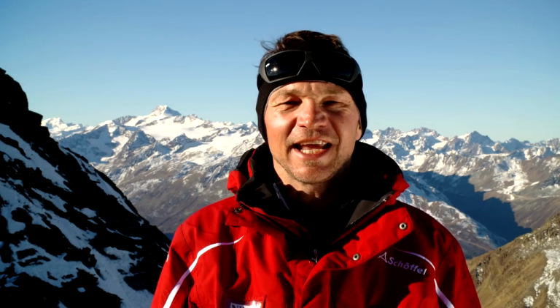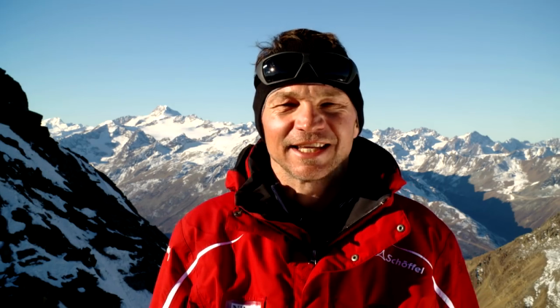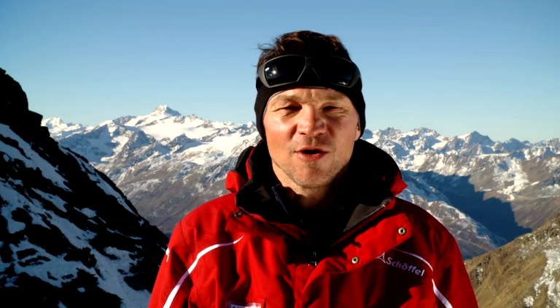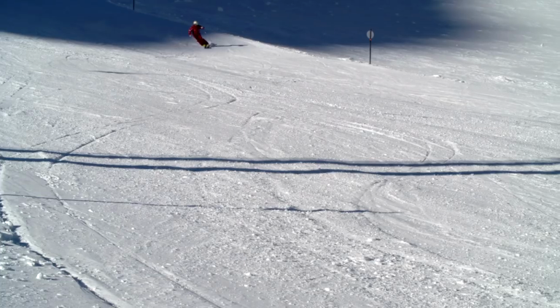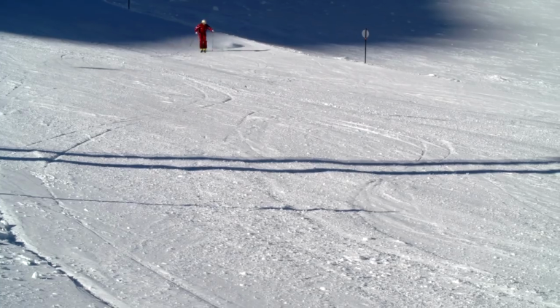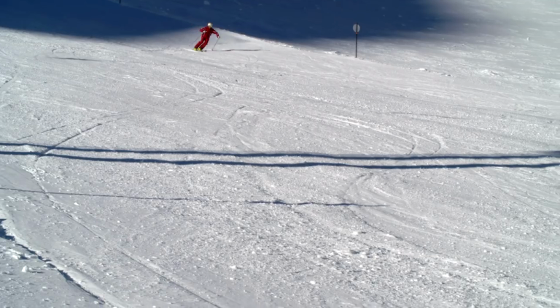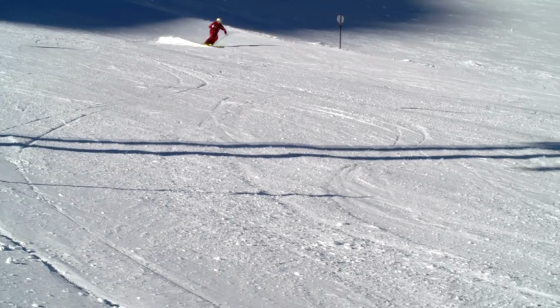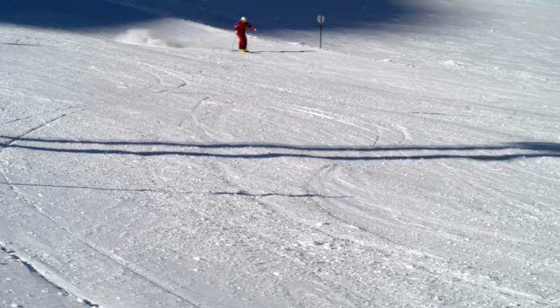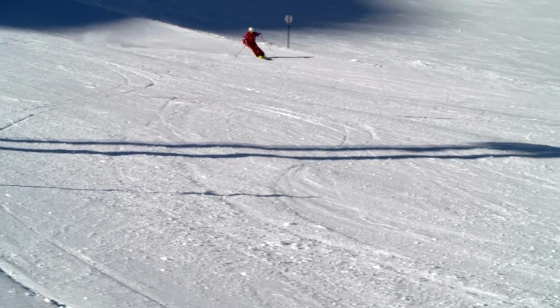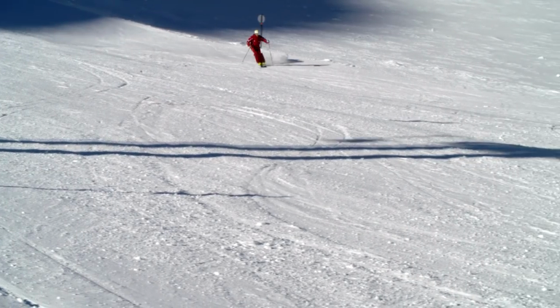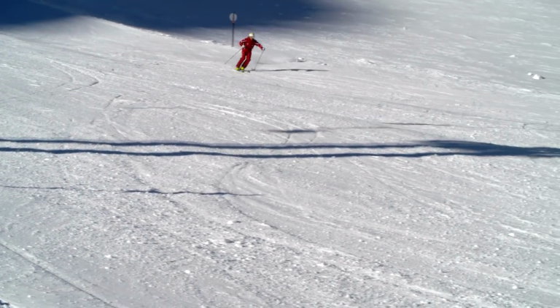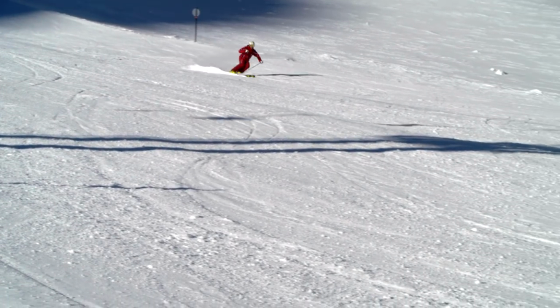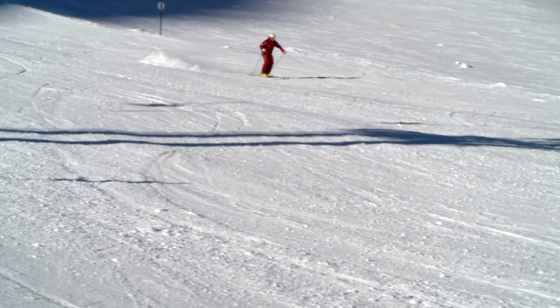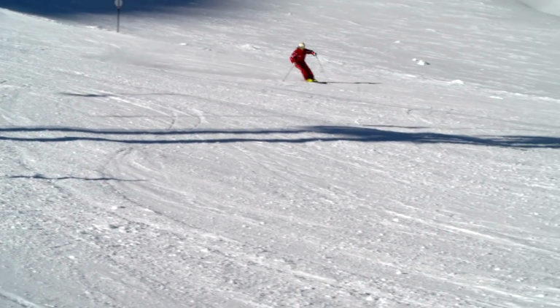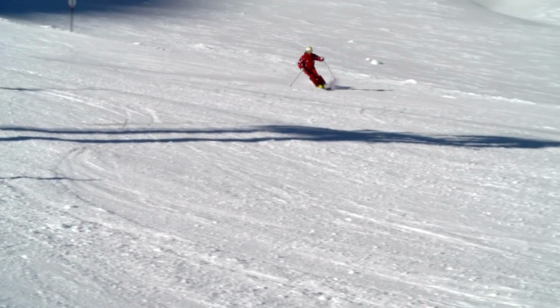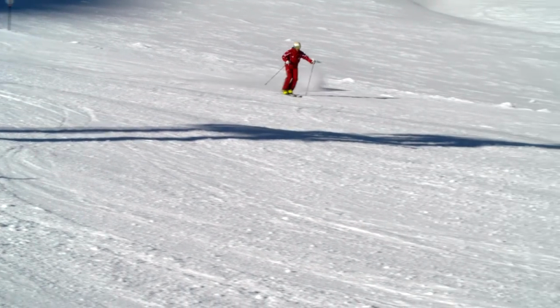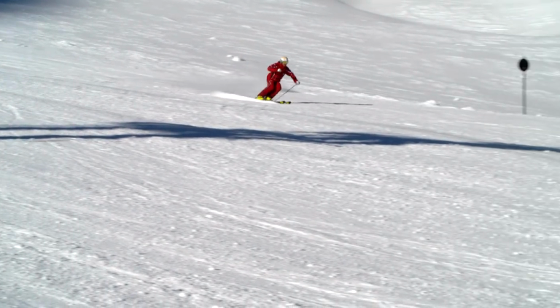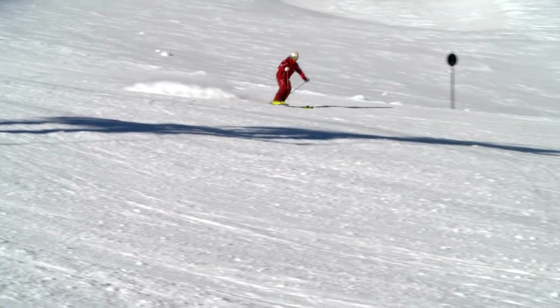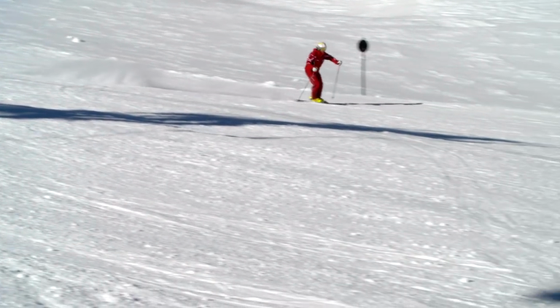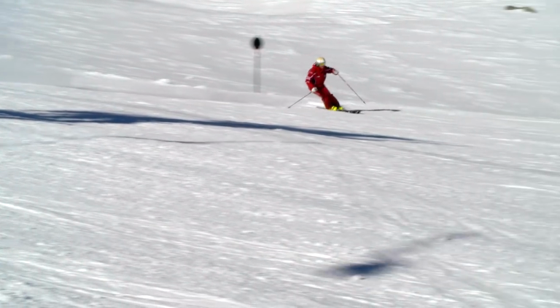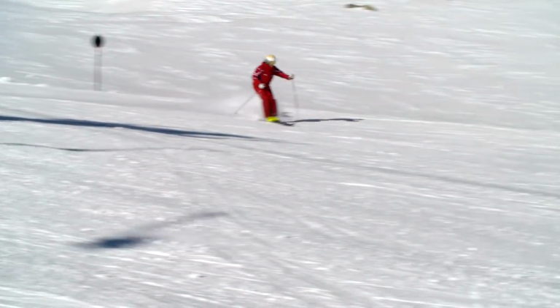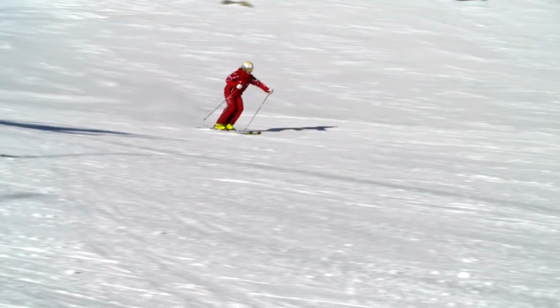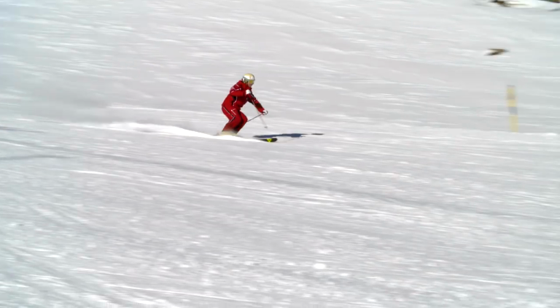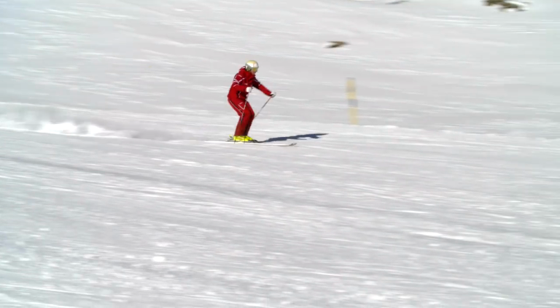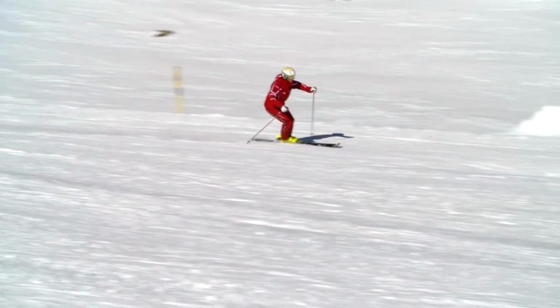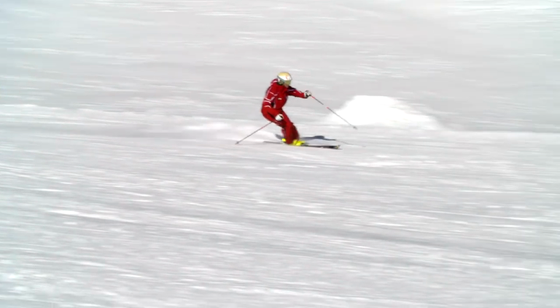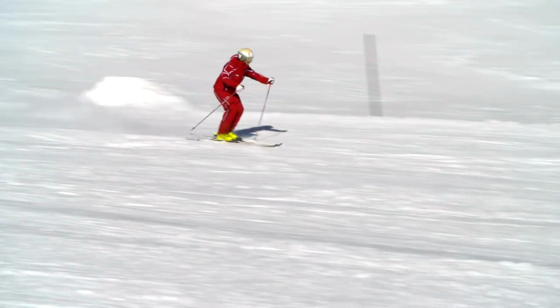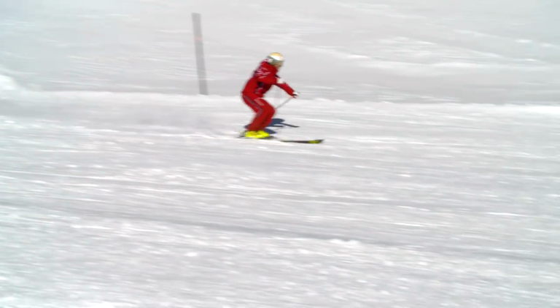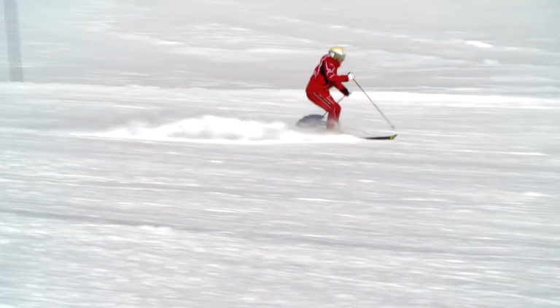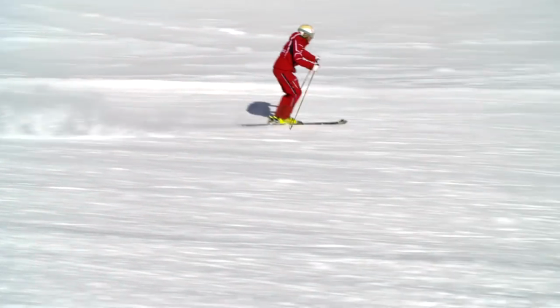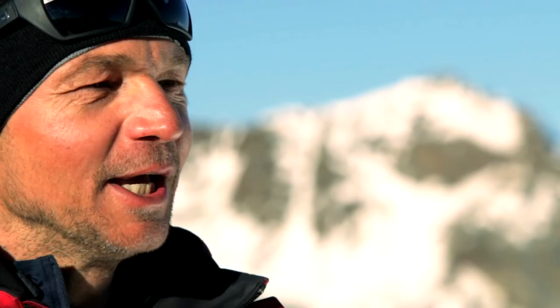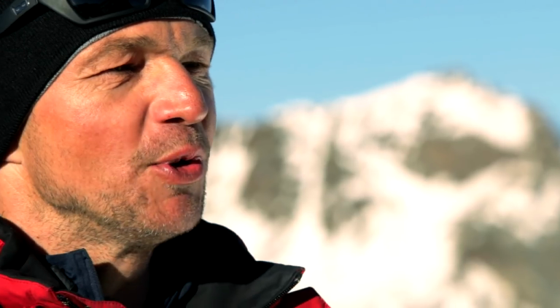Once you have mastered this technique, the short turn is perfect for less steep and narrow slopes, and short turns will truly impress whoever you are skiing with.